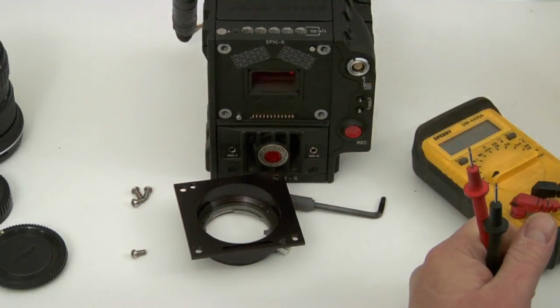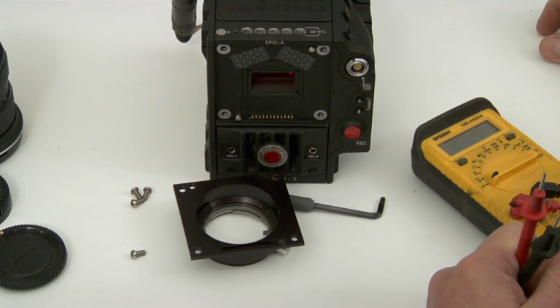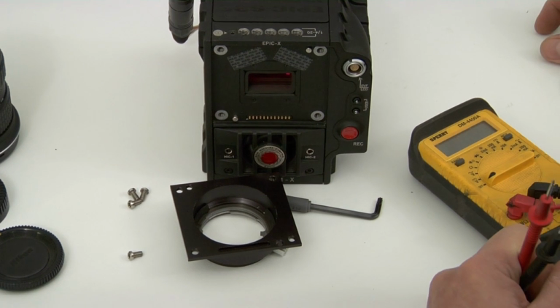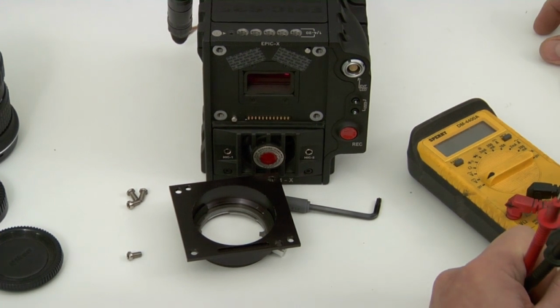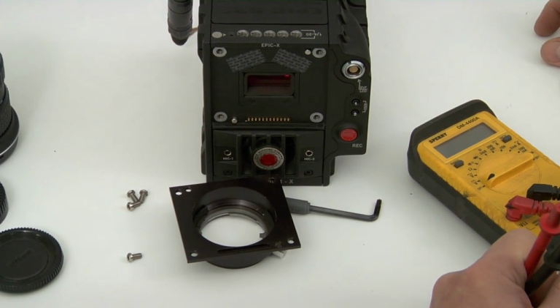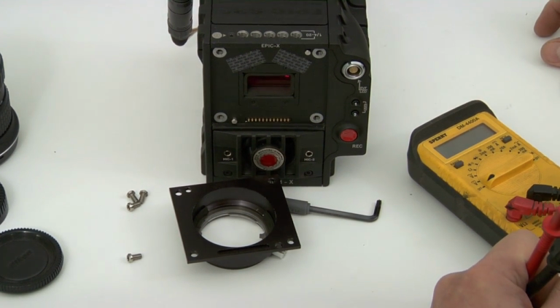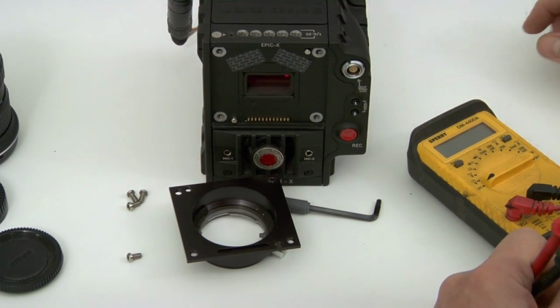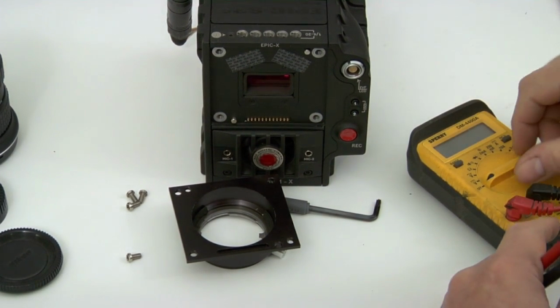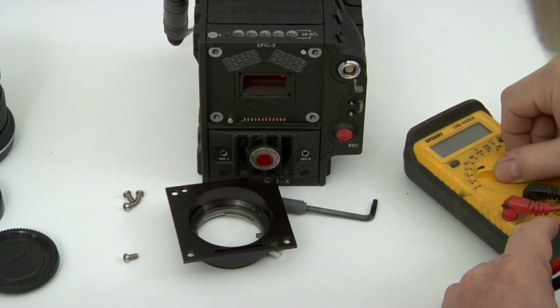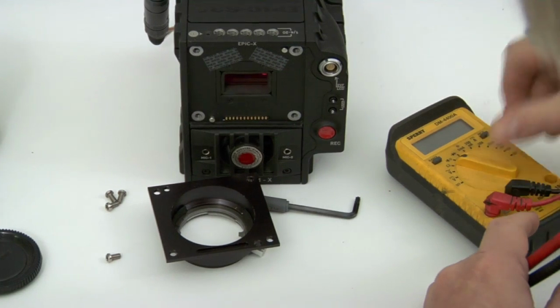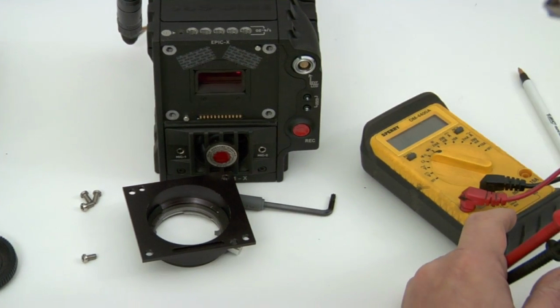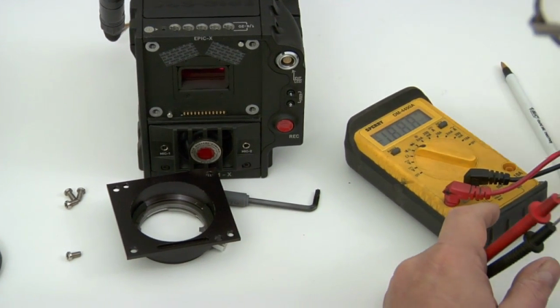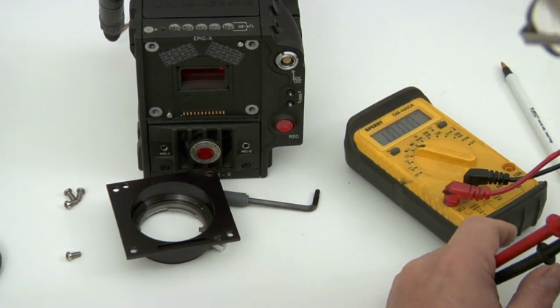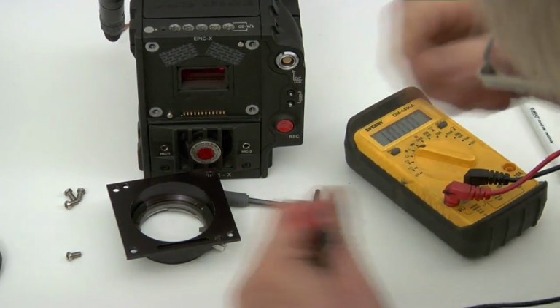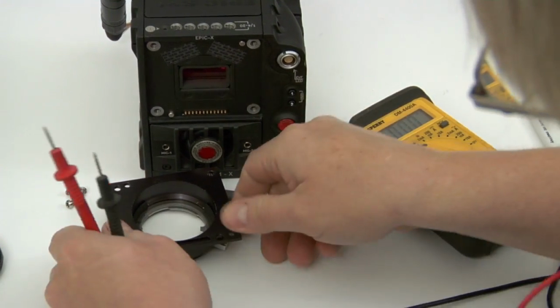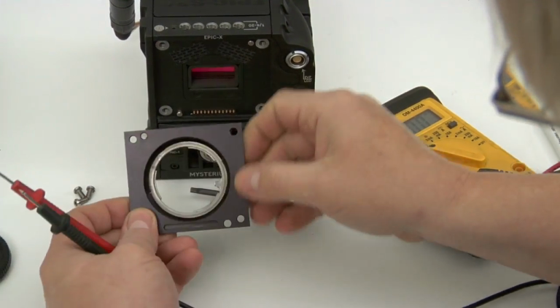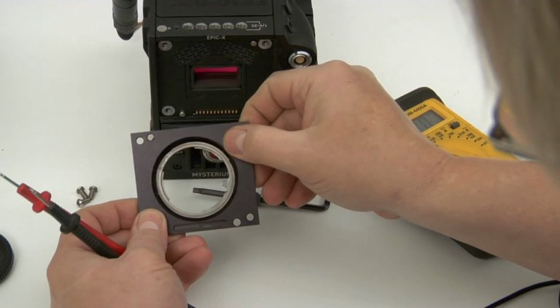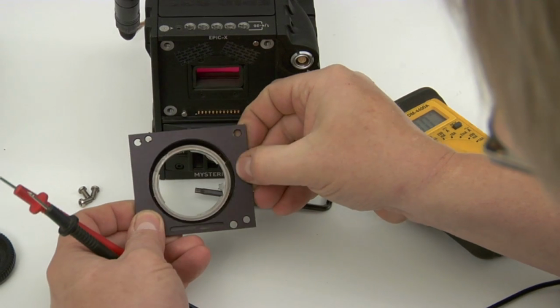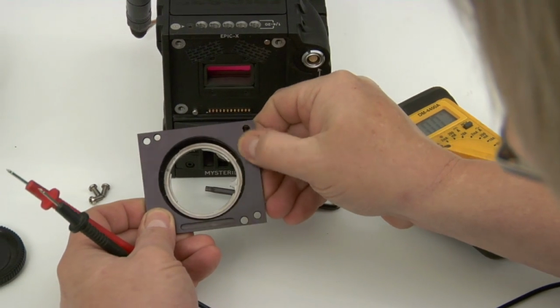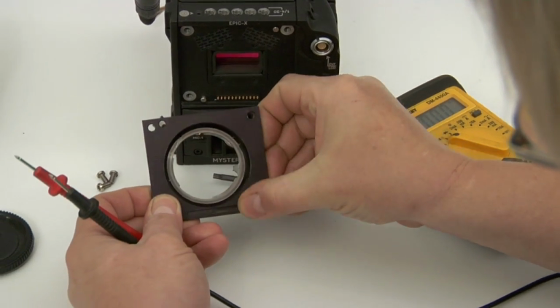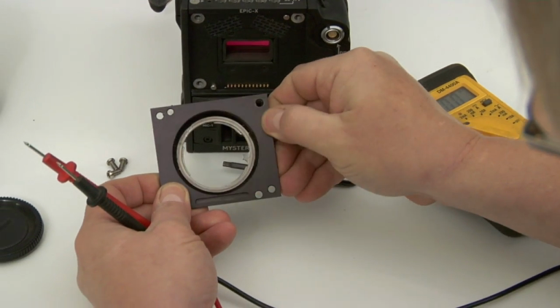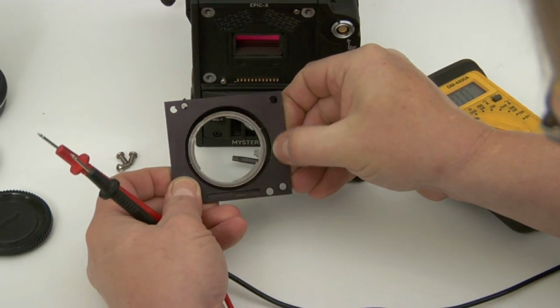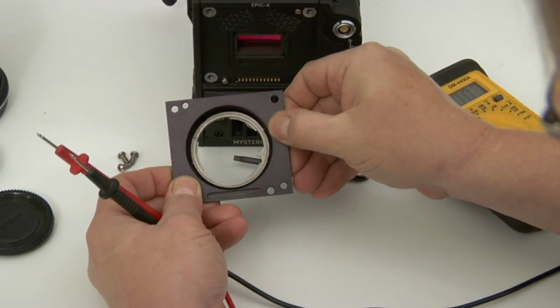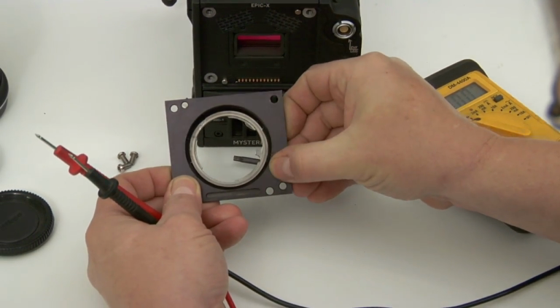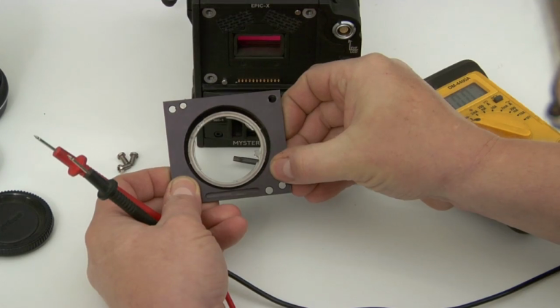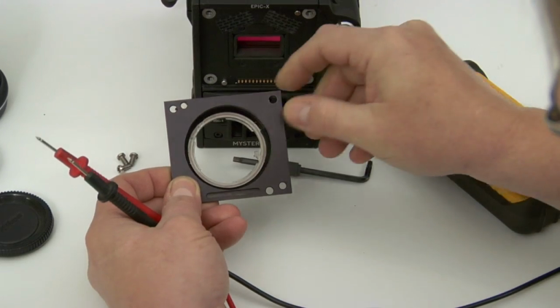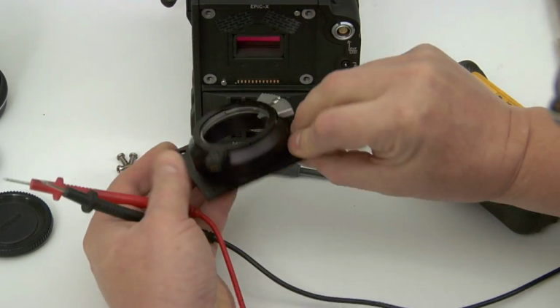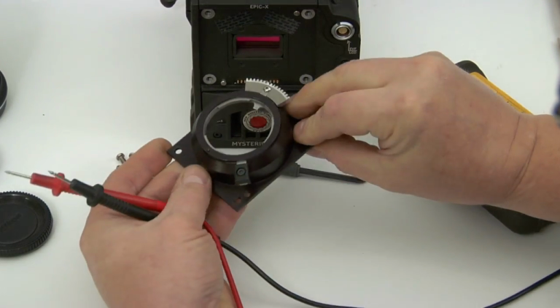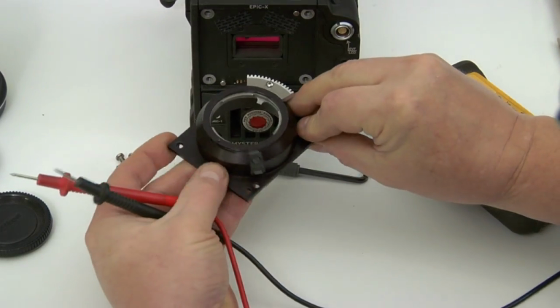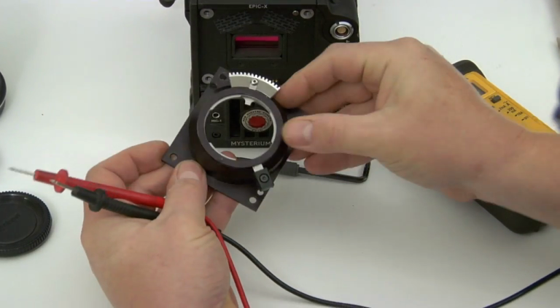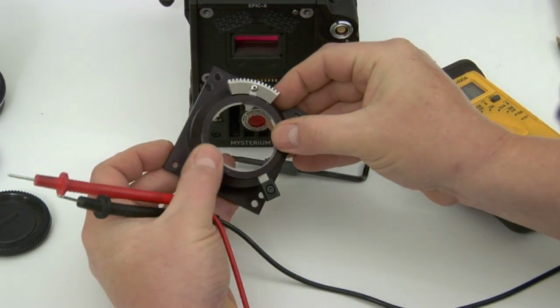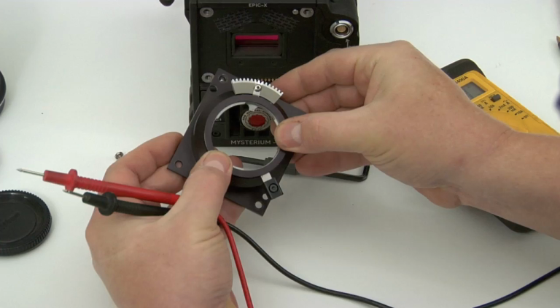The mount itself is black anodized, which makes it very hard. The surface is aluminum oxide — basically the same material you find in sandpaper. It's a very hard, long-wearing surface.